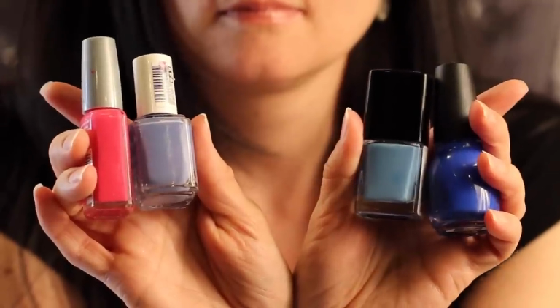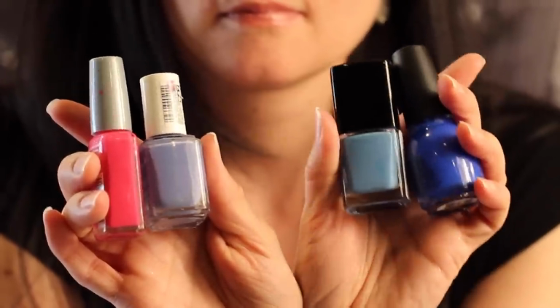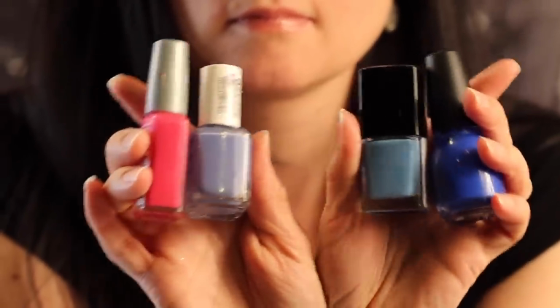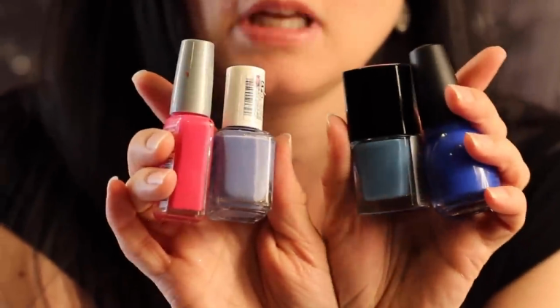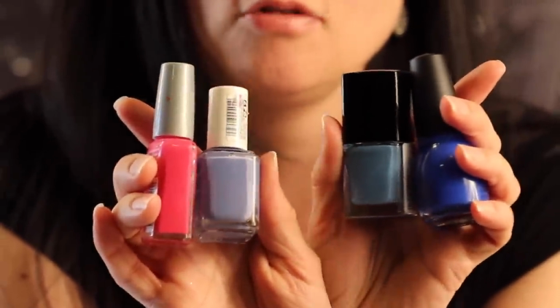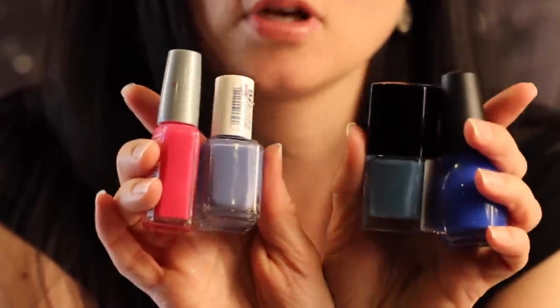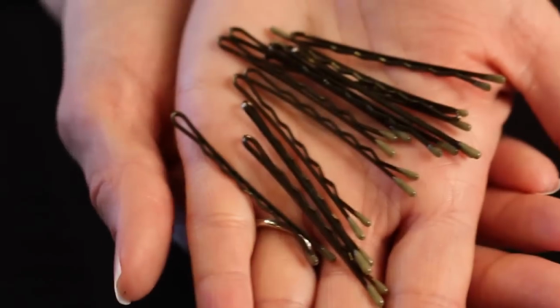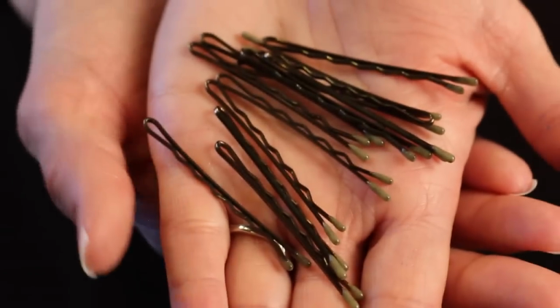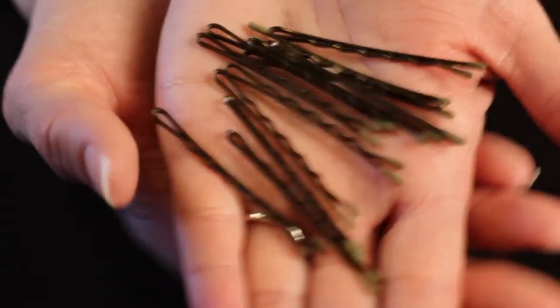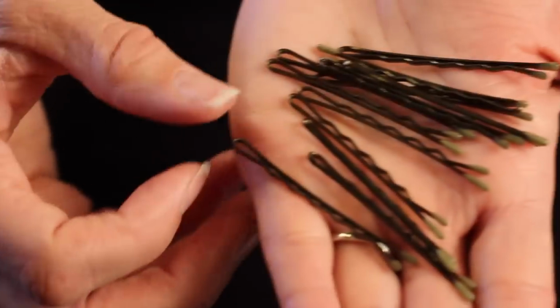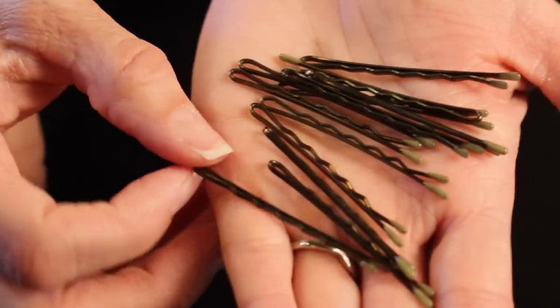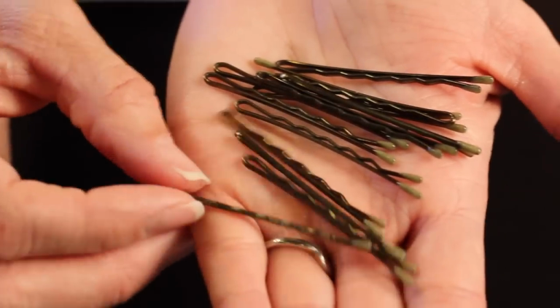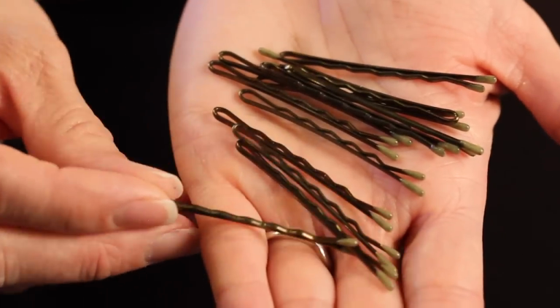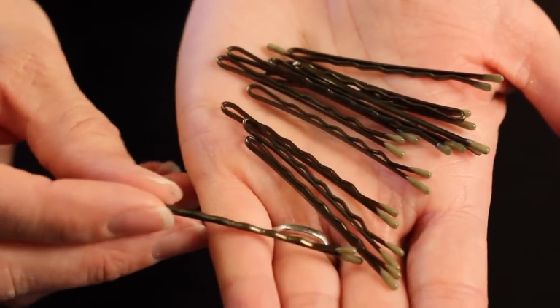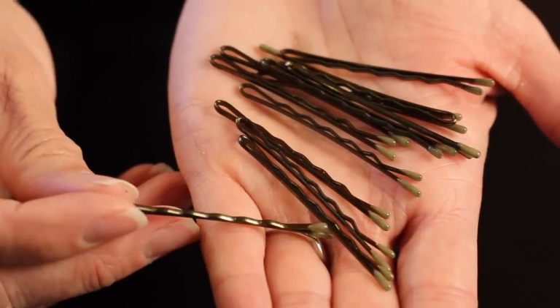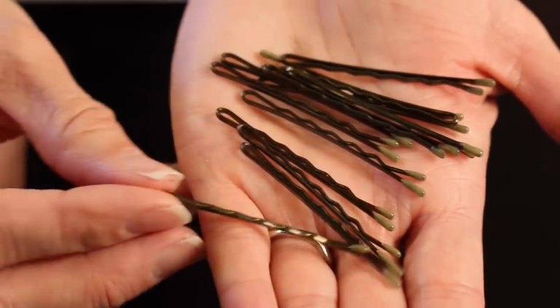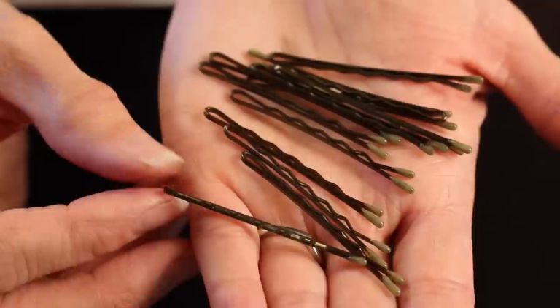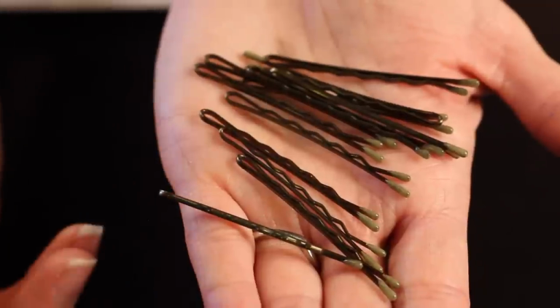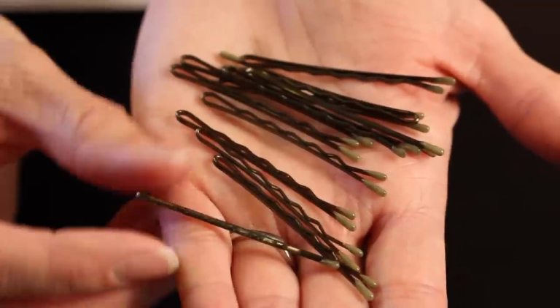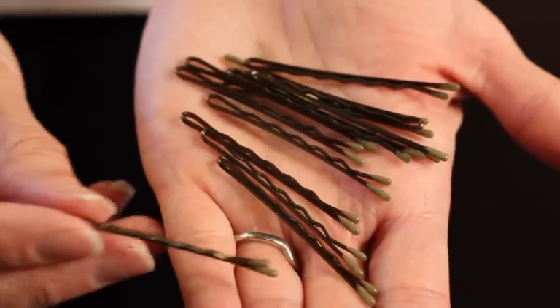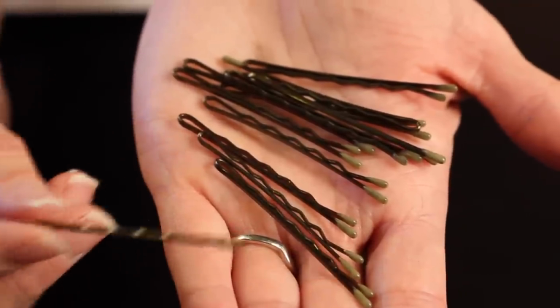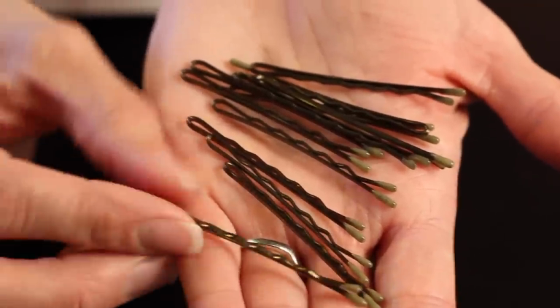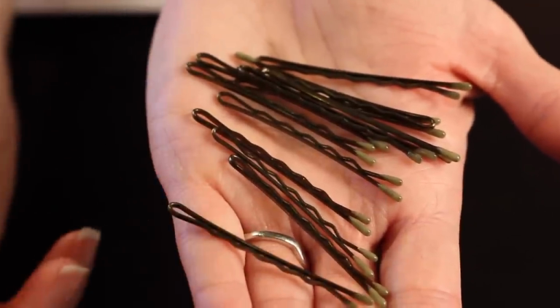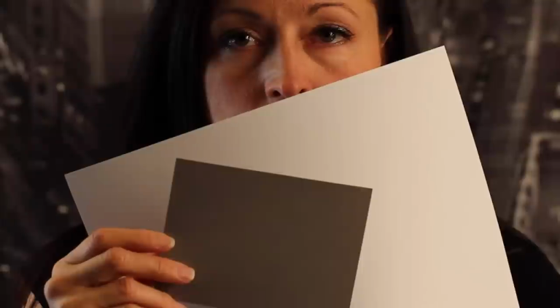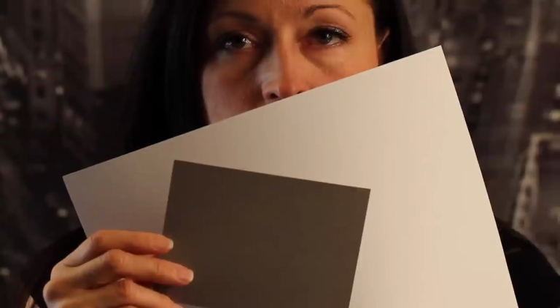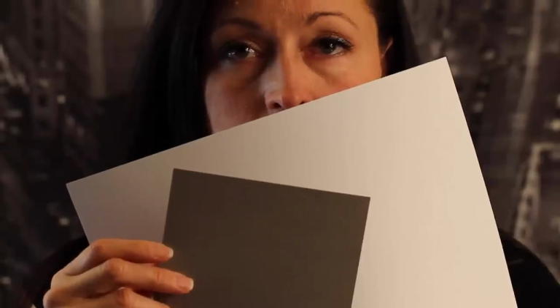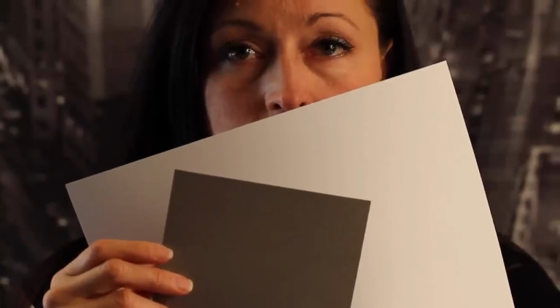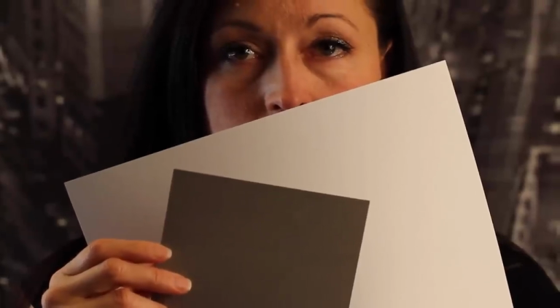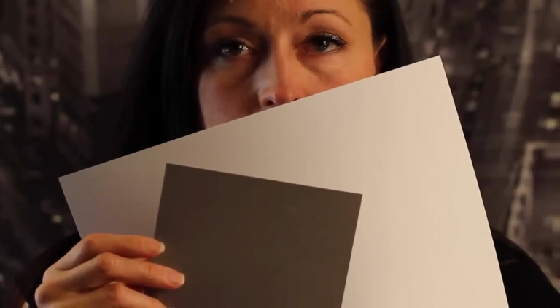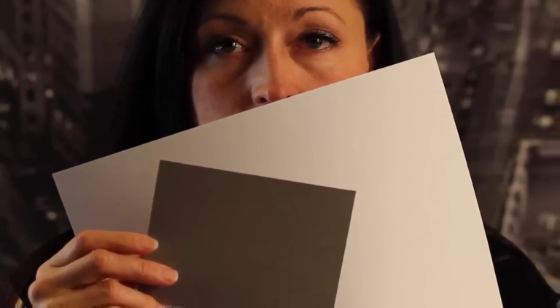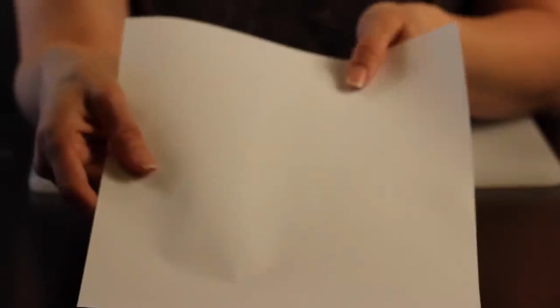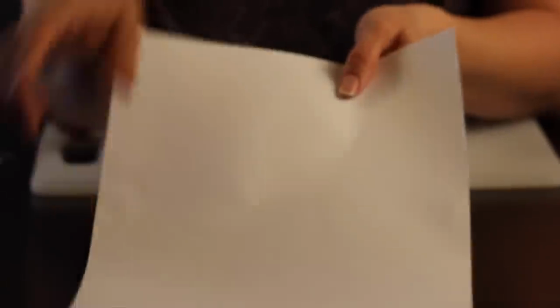You'll need your favorite colors of nail polish and some bobby pins. The lighter the color of the bobby pin the better — lighter colored bobby pins will allow the colors of the nail polish to show better. You'll also need a piece of cardstock and a piece of paper.